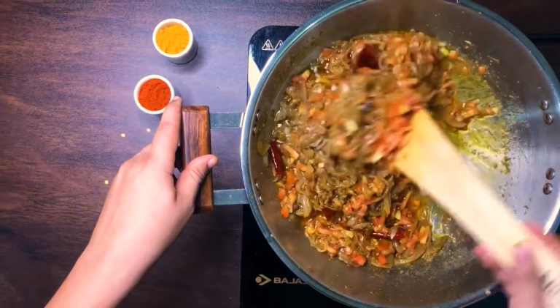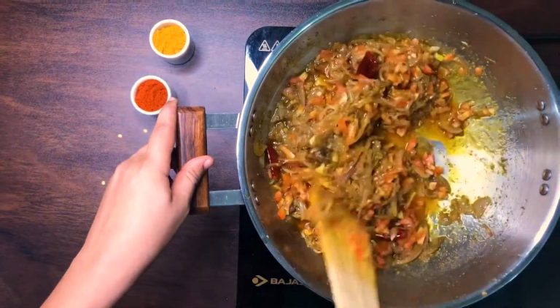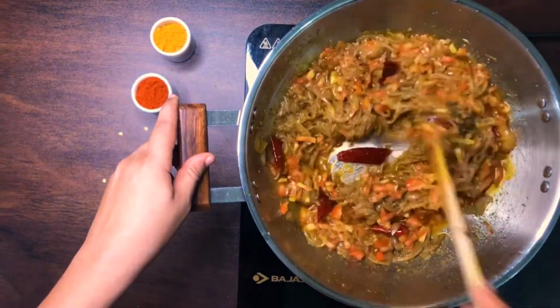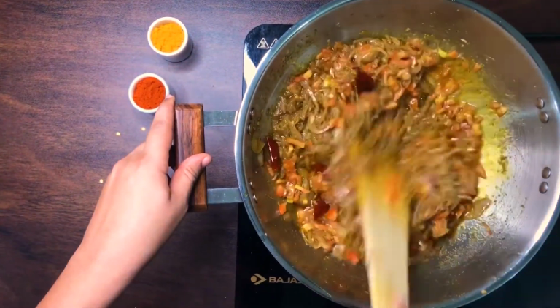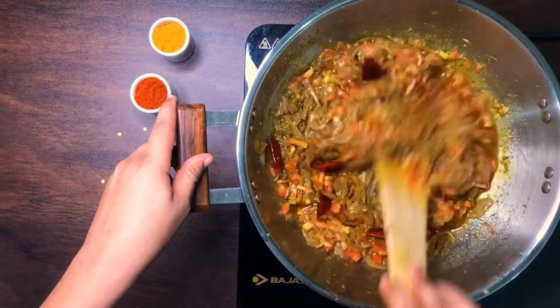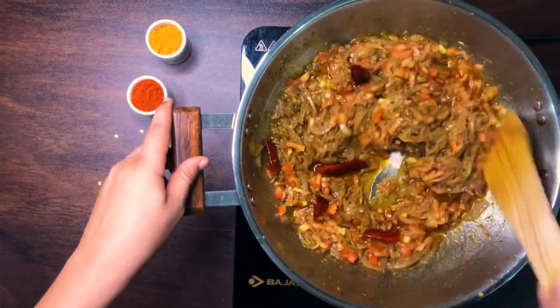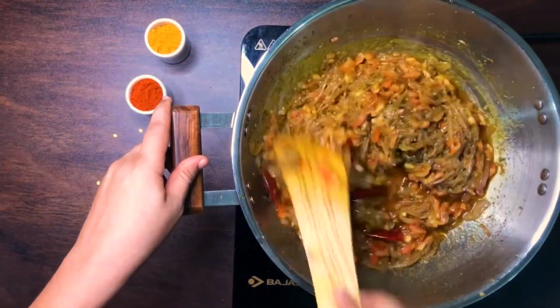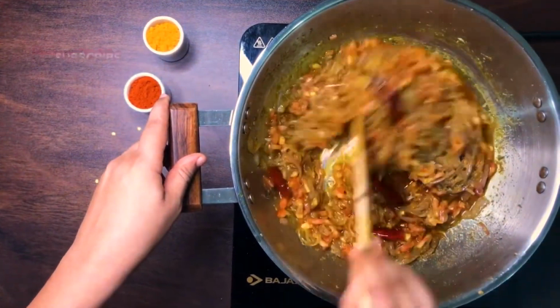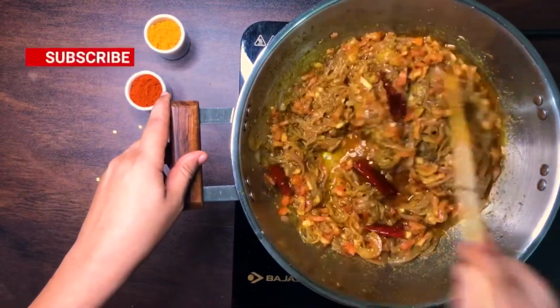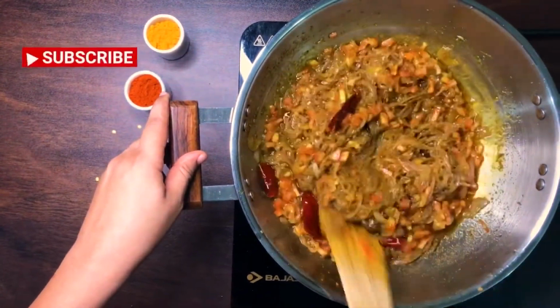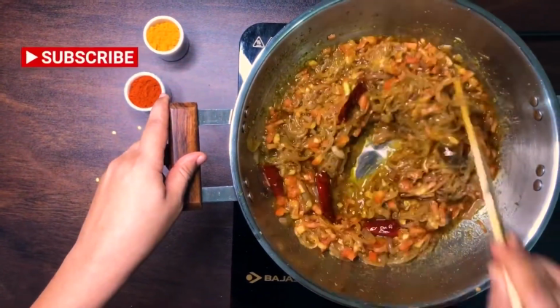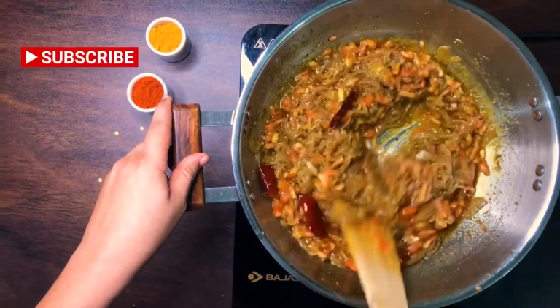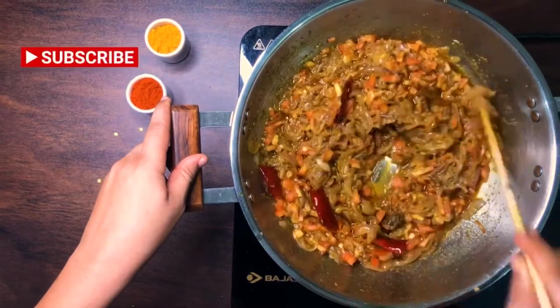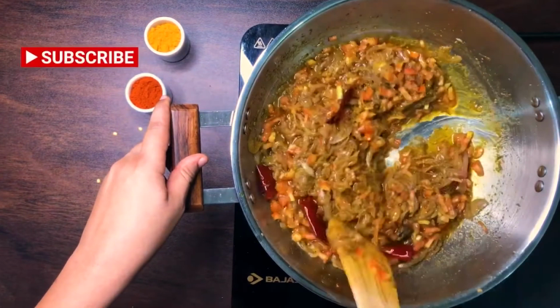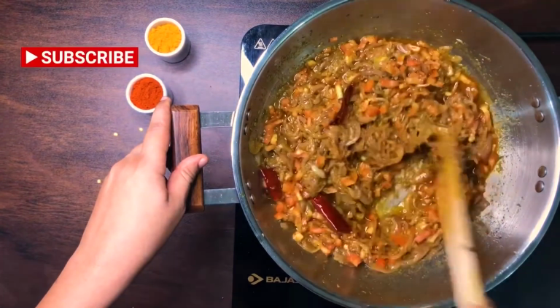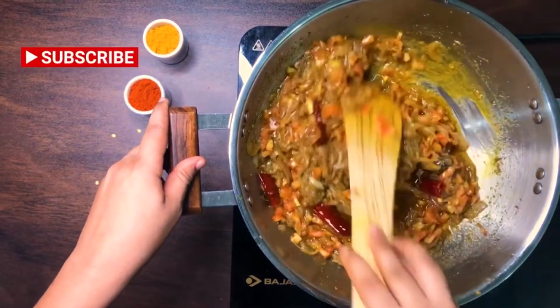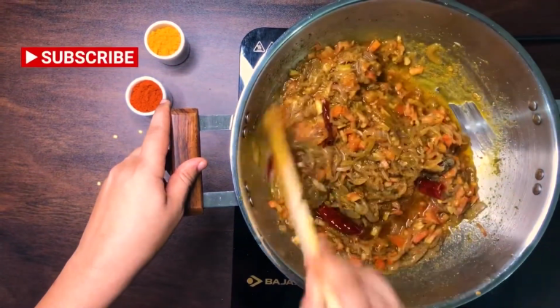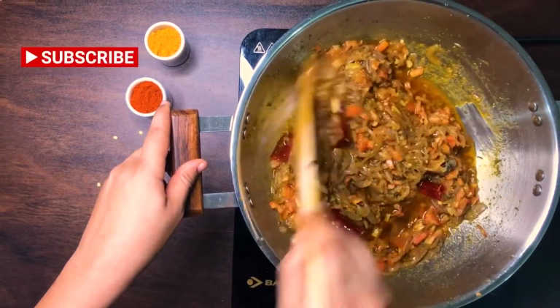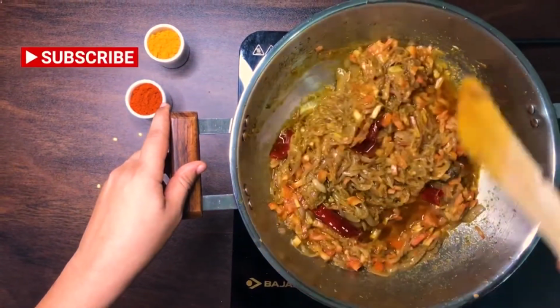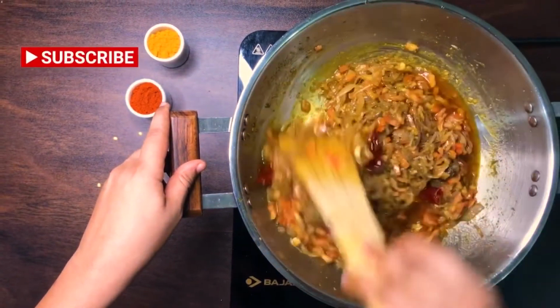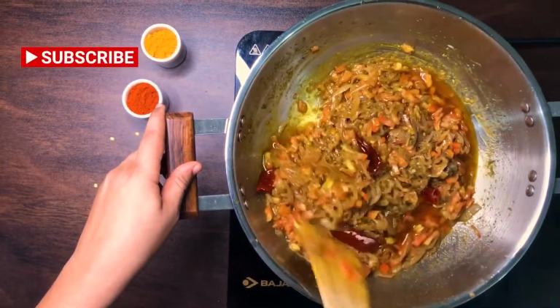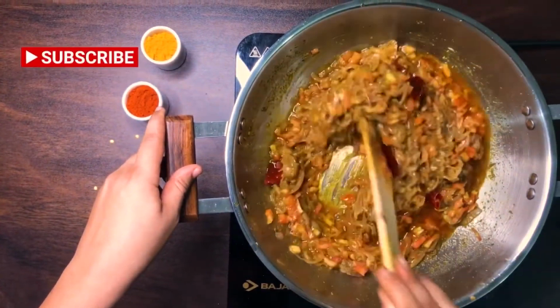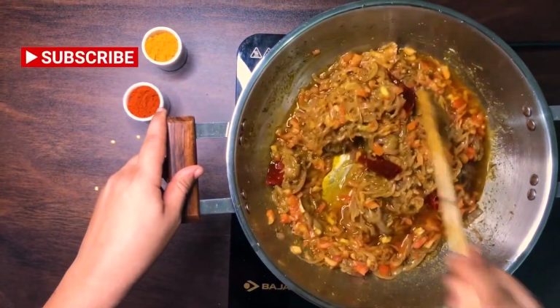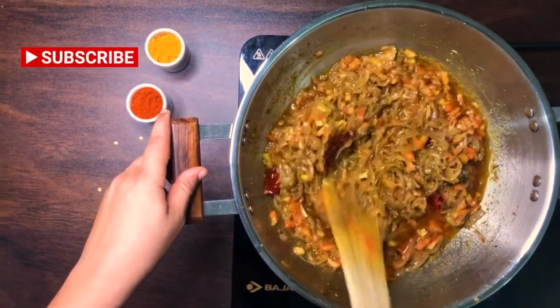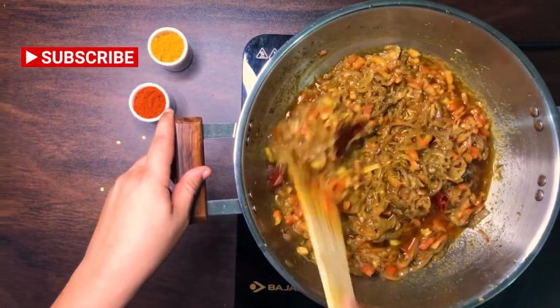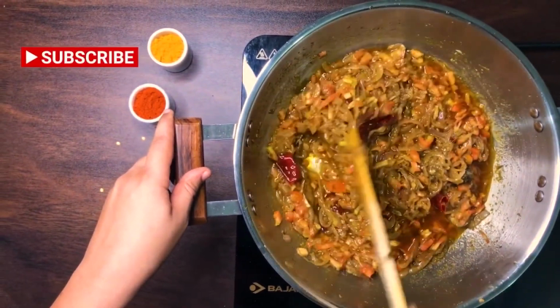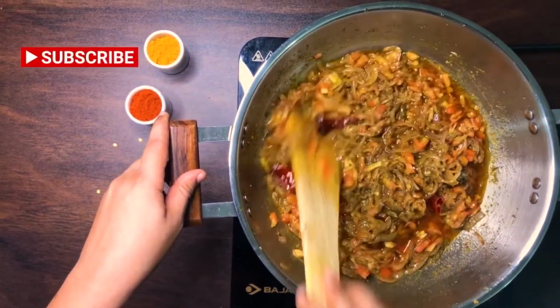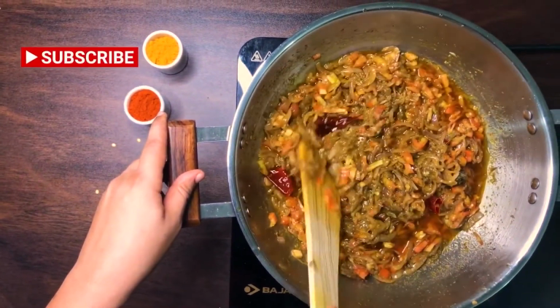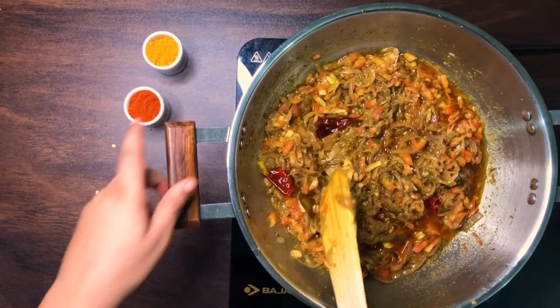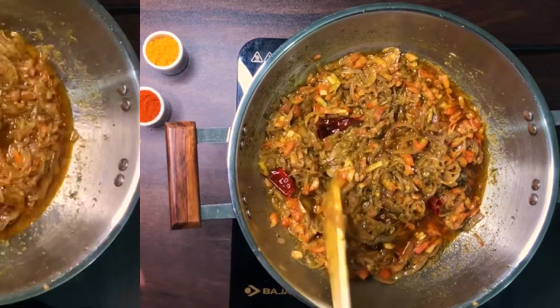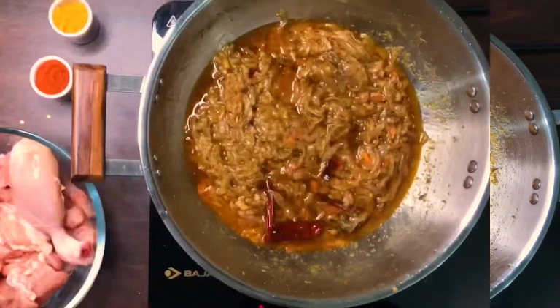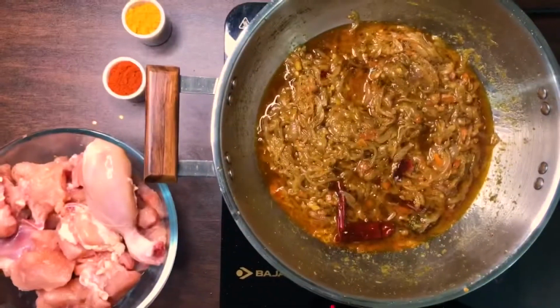I wanted to take a moment to say that if you are new here, don't forget to subscribe to our channel and like and share this video. Now let's get back to making our chicken.